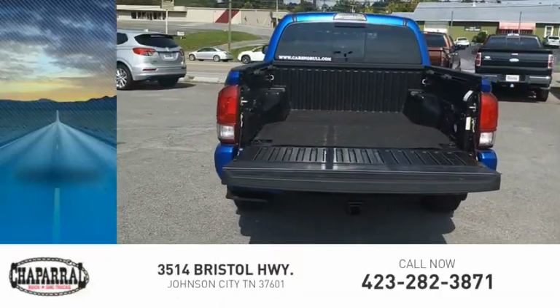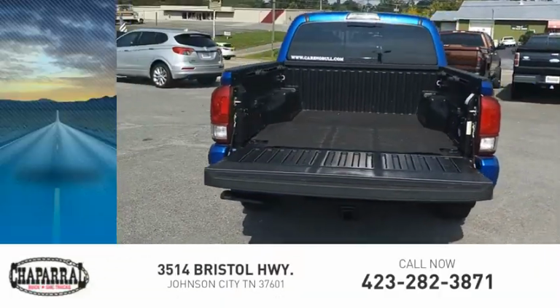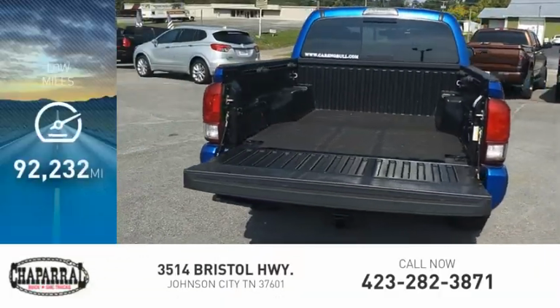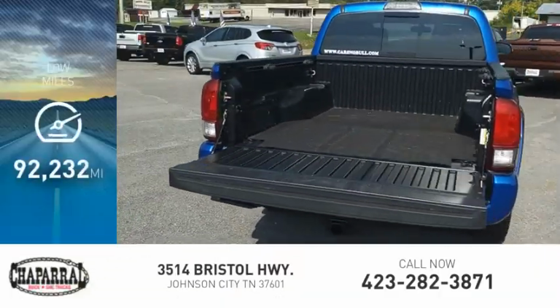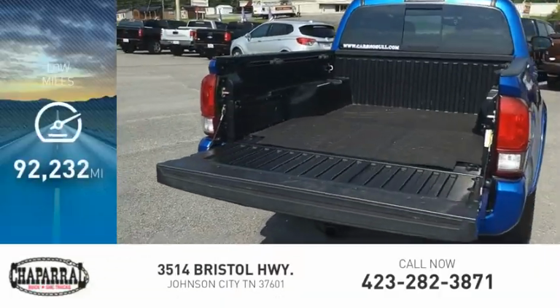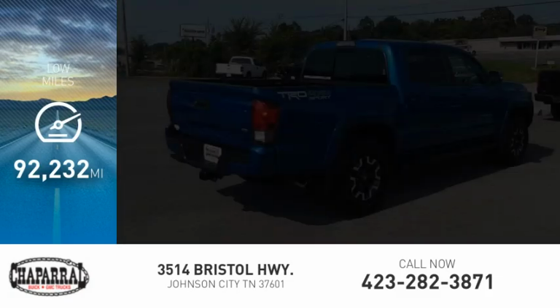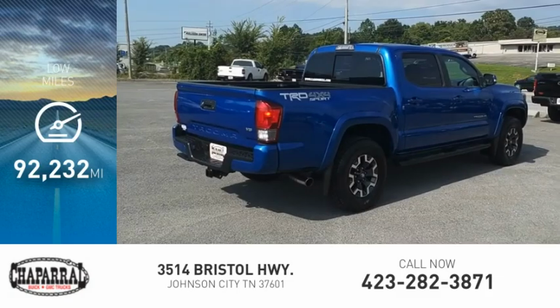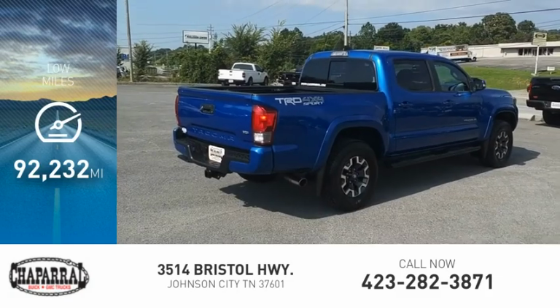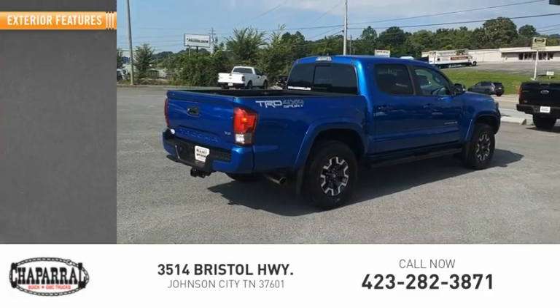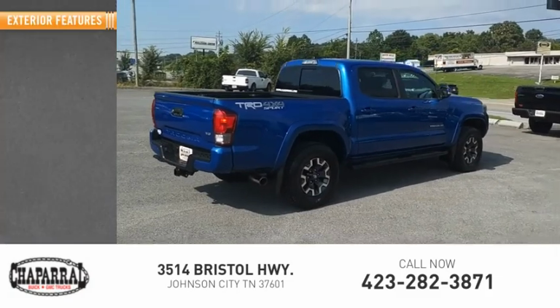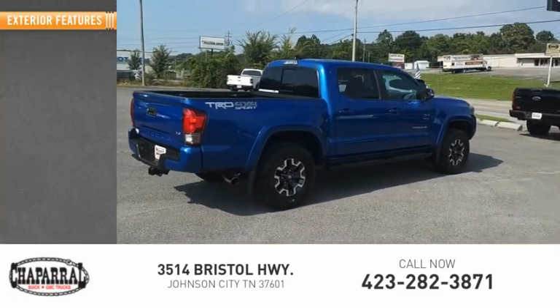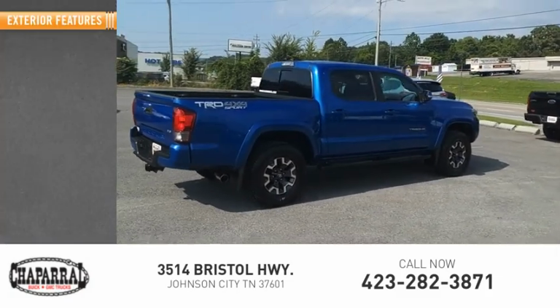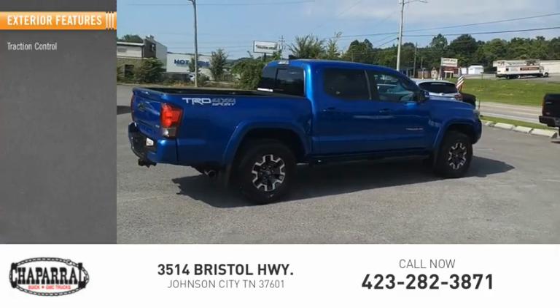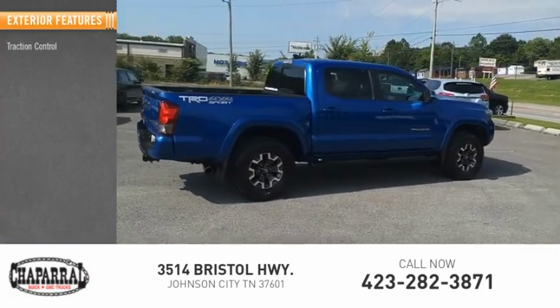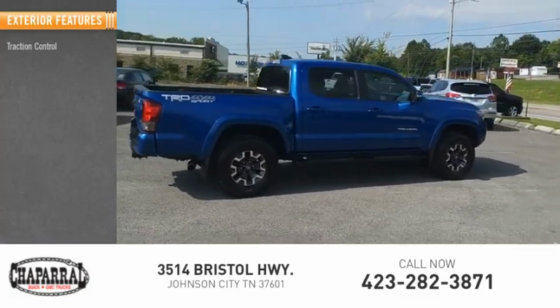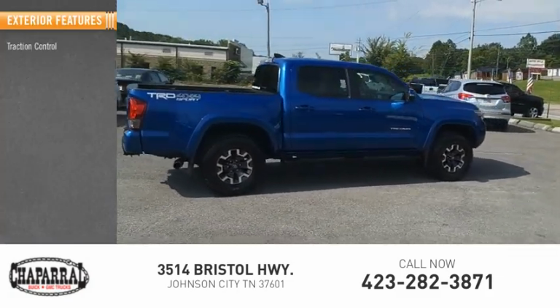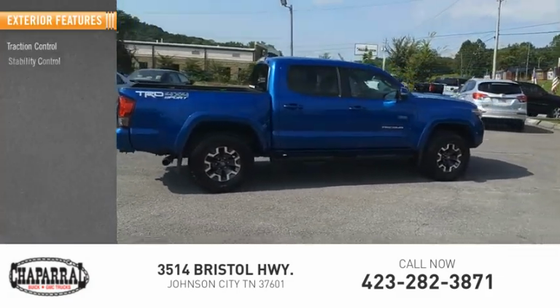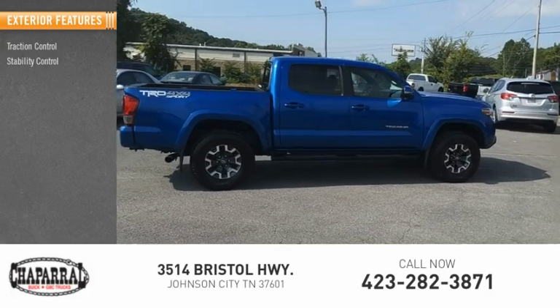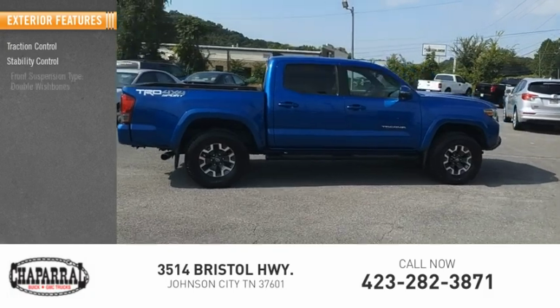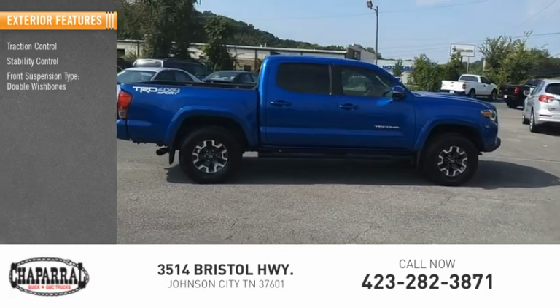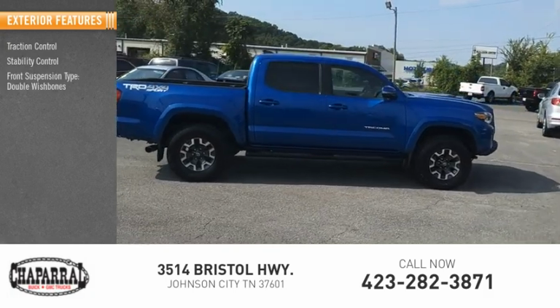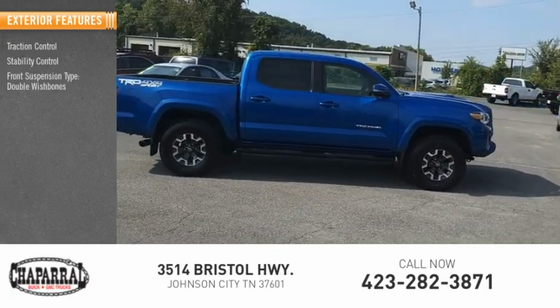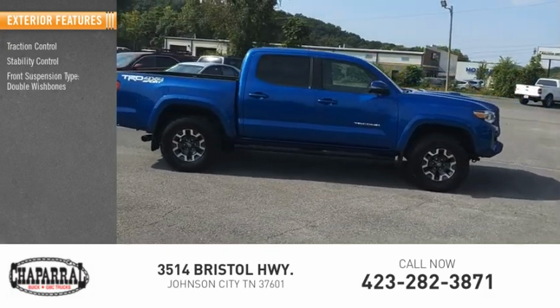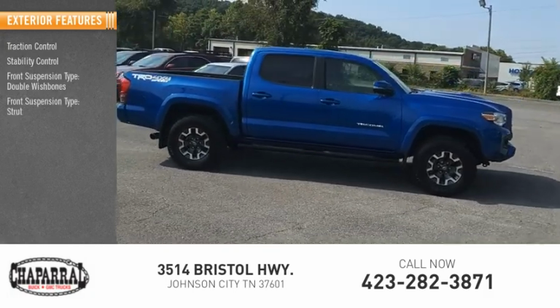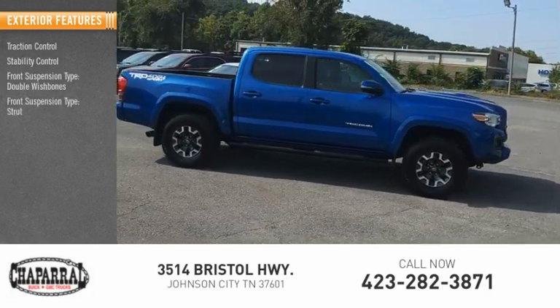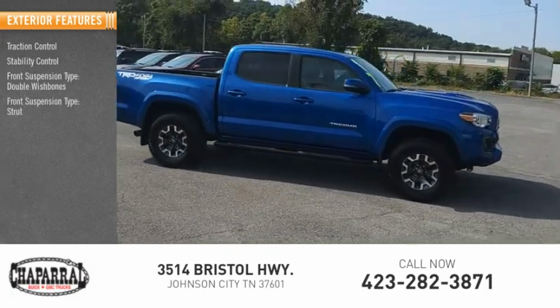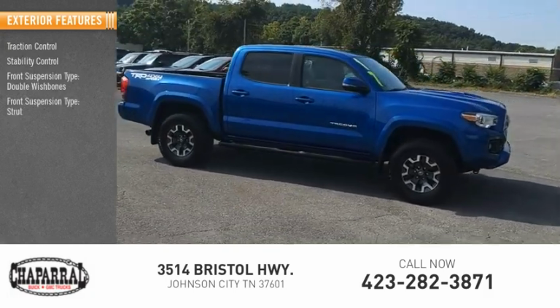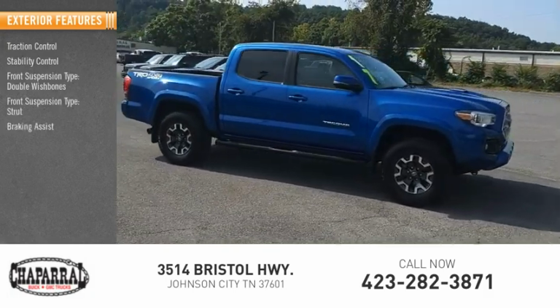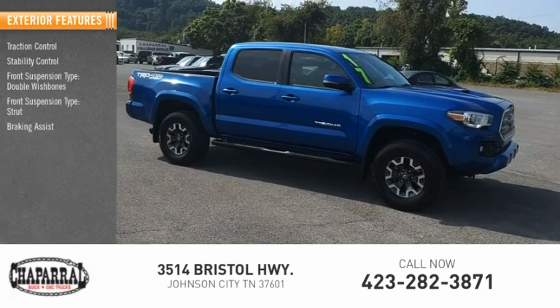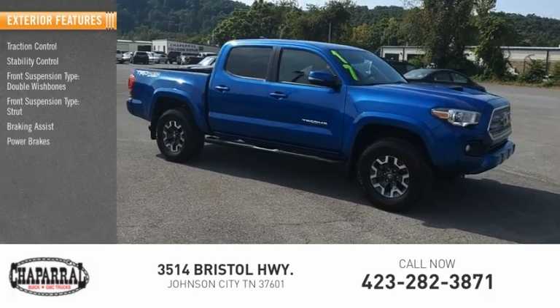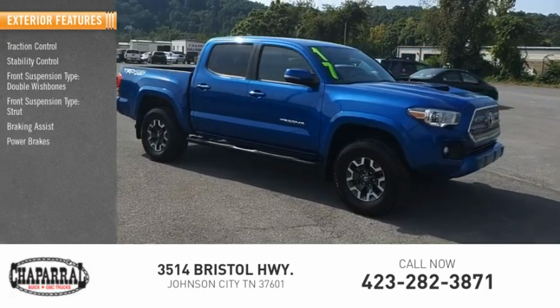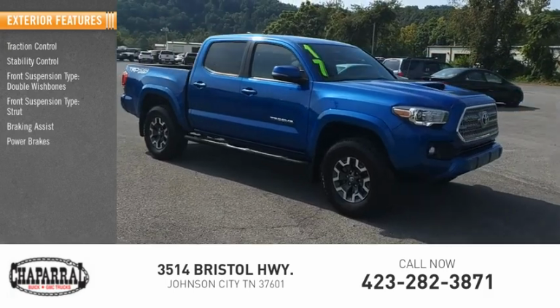This vehicle has less than 95,000 miles. Here are some of this vehicle's great options: traction control, stability control, front suspension type double wishbones and strut, braking assist, and power brakes.